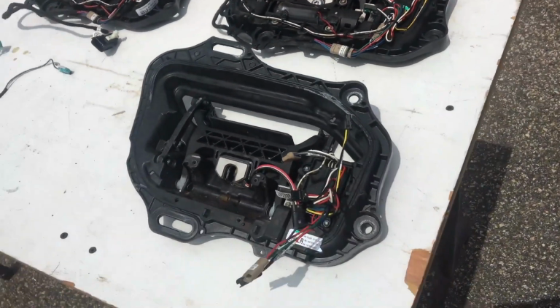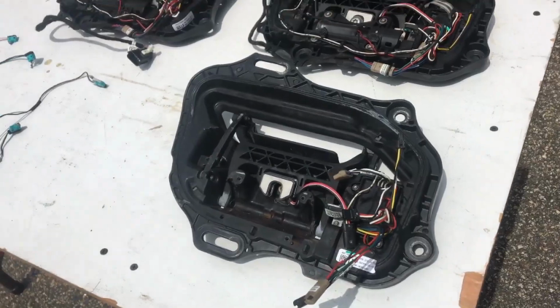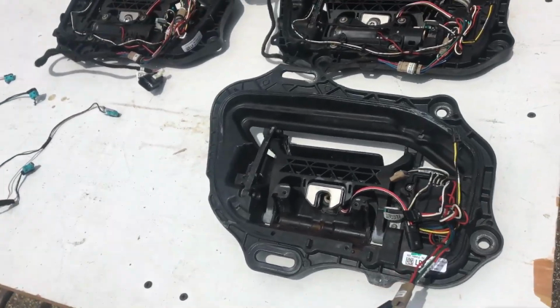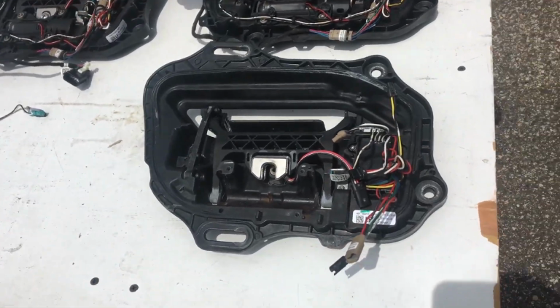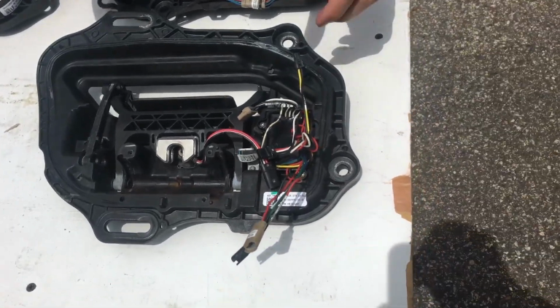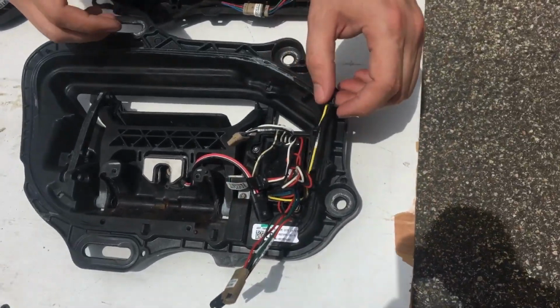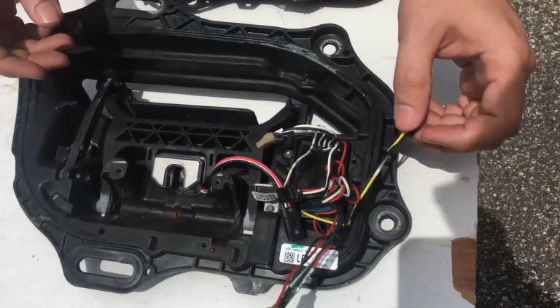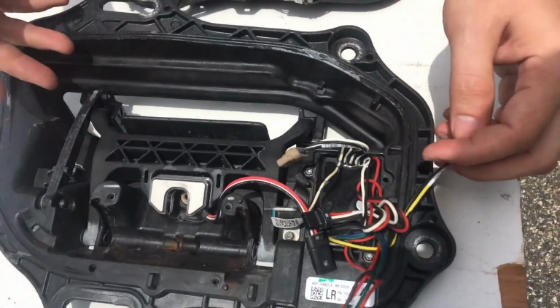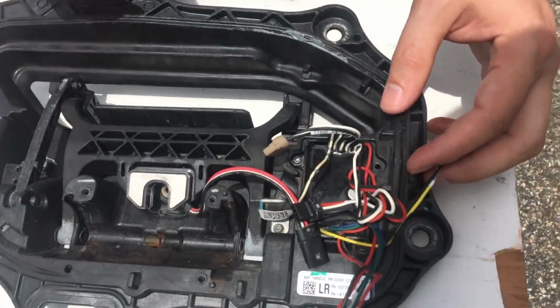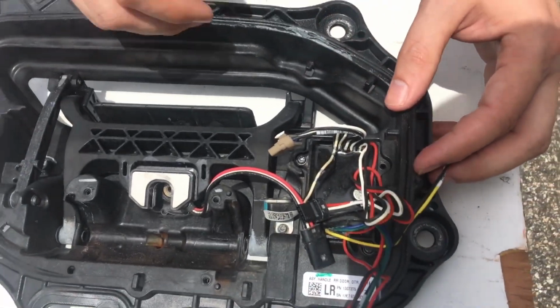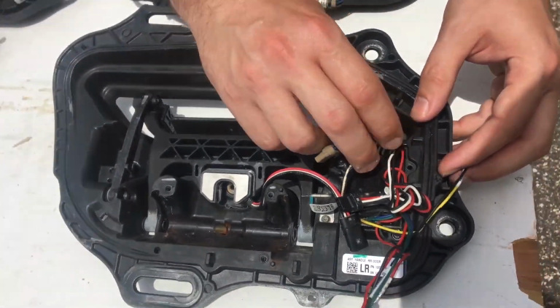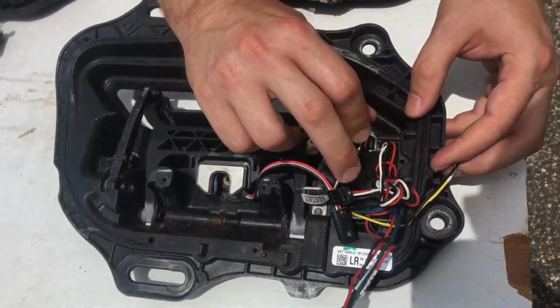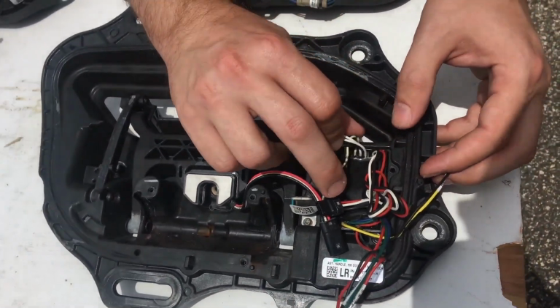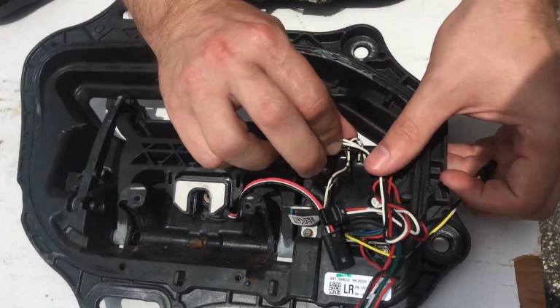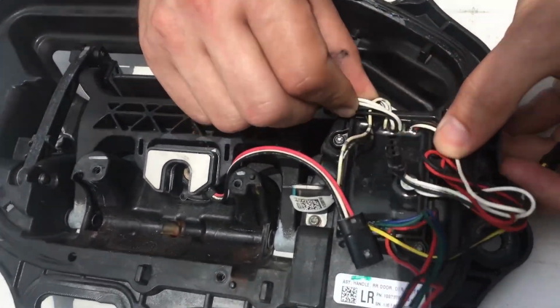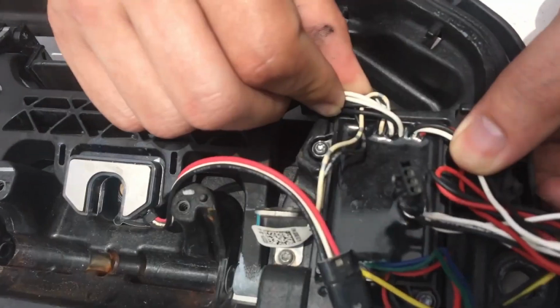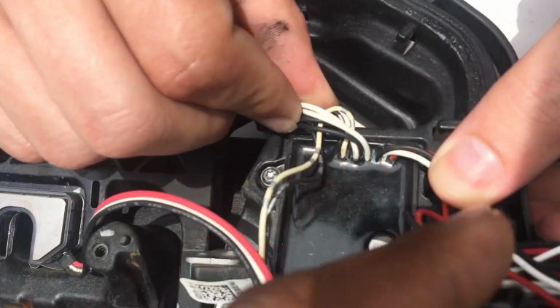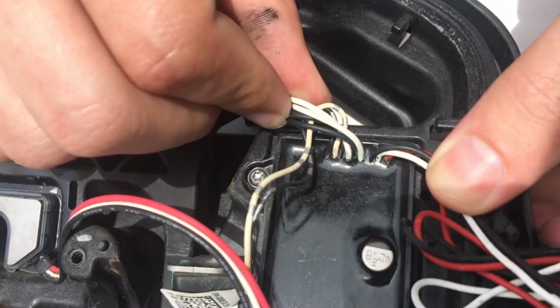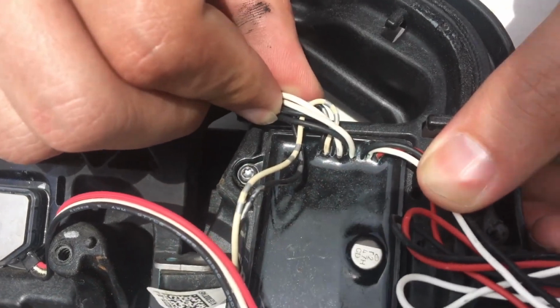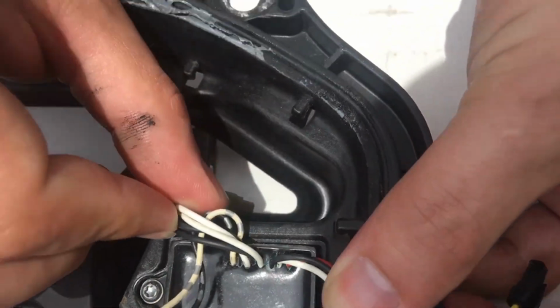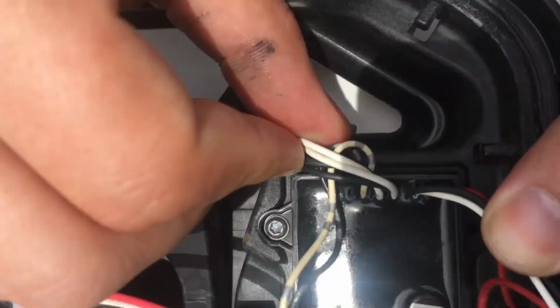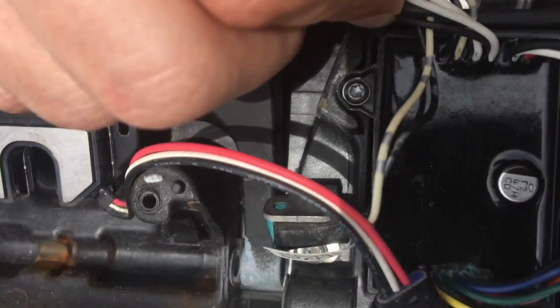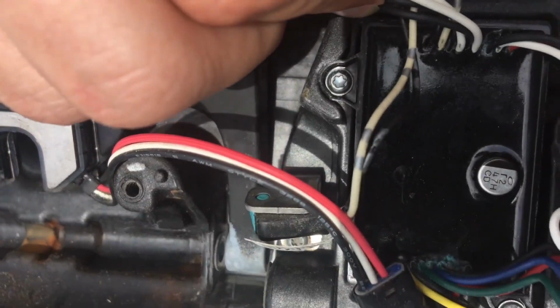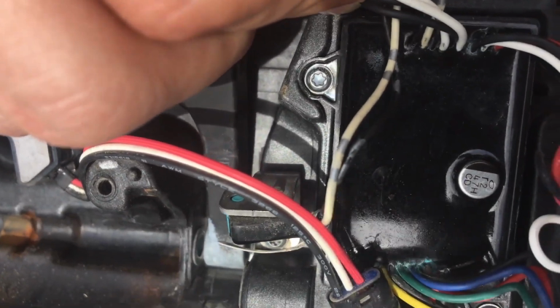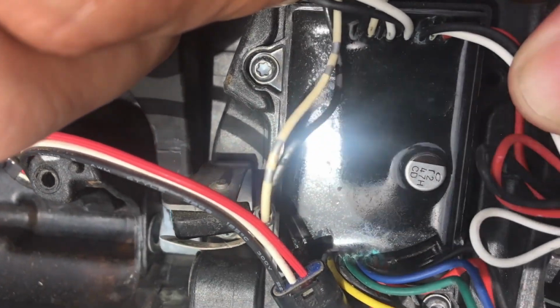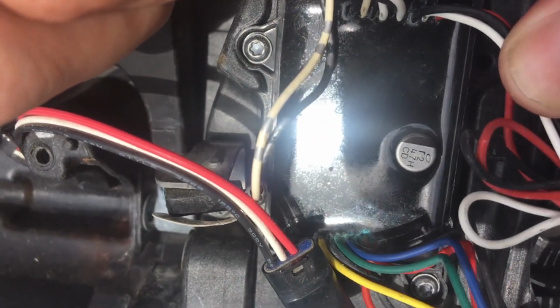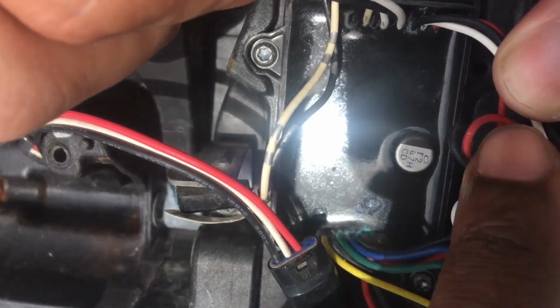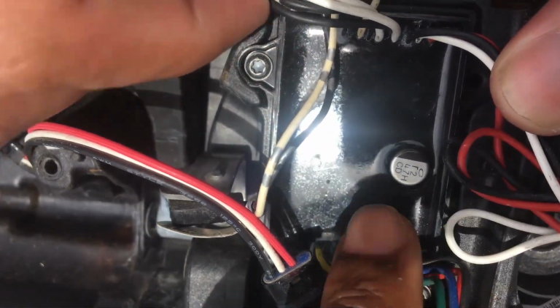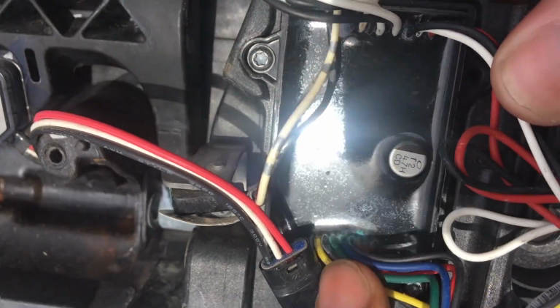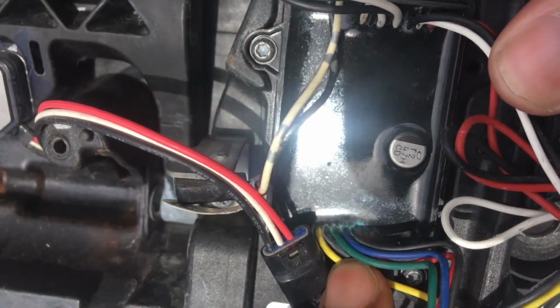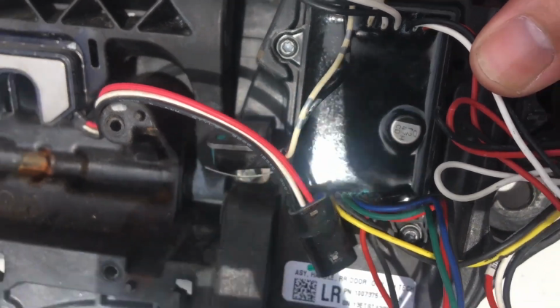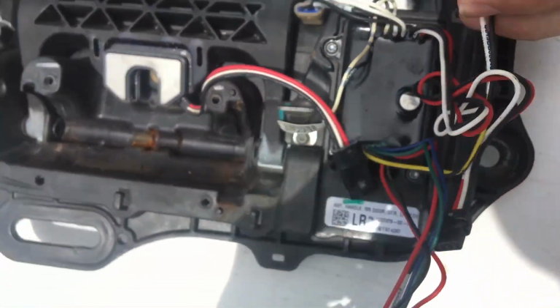So speaking of water intrusion, this is a second gen door handle, and even this one has issues — you can see there's corrosion. It's sealed up, but there's water still getting in there.